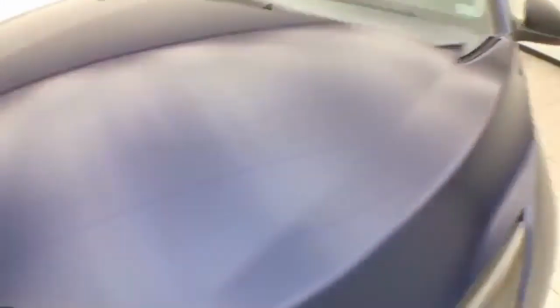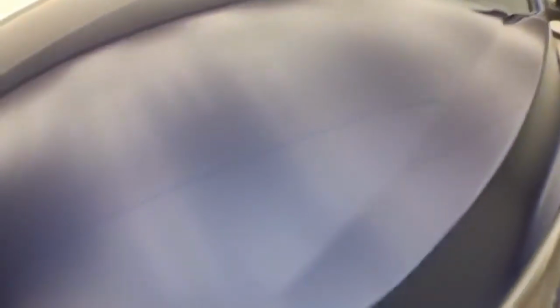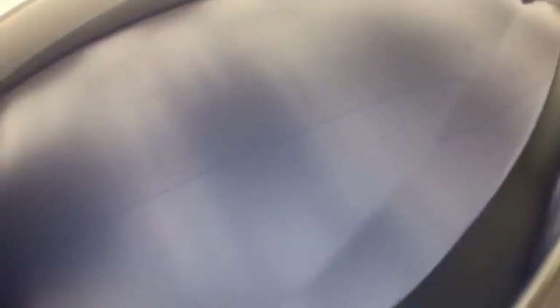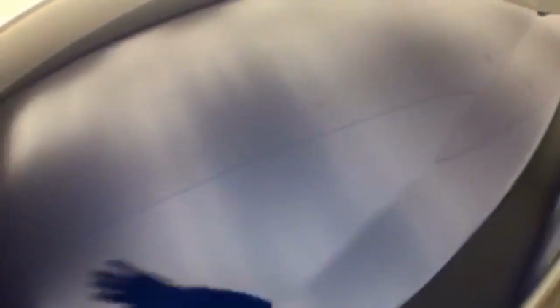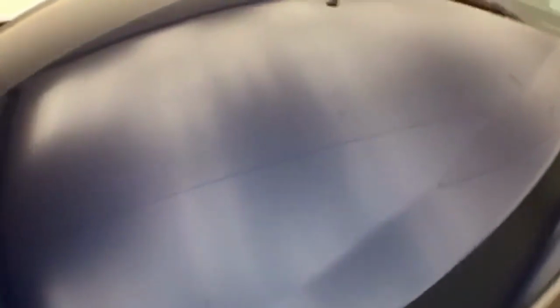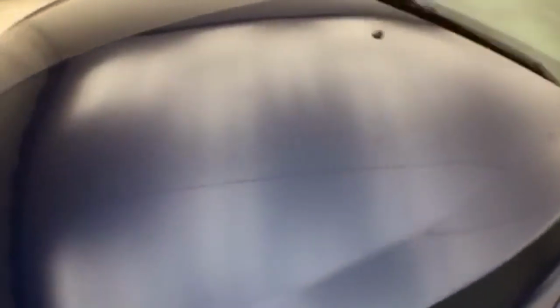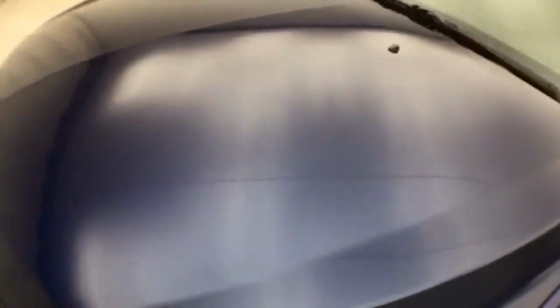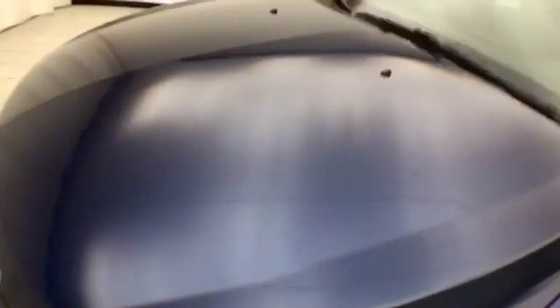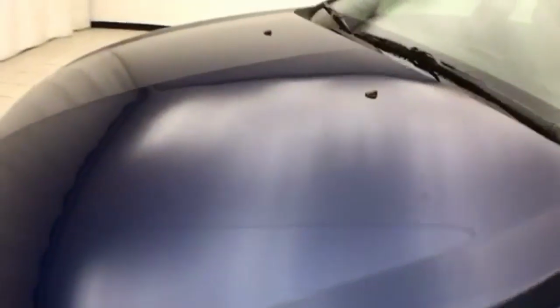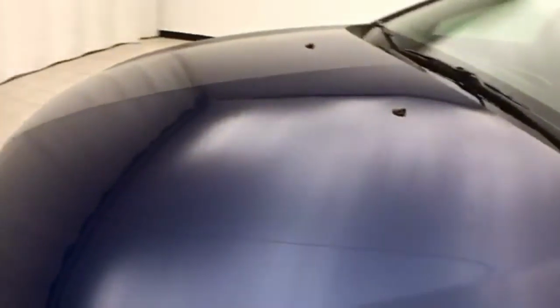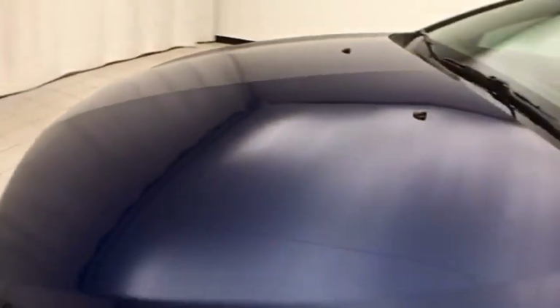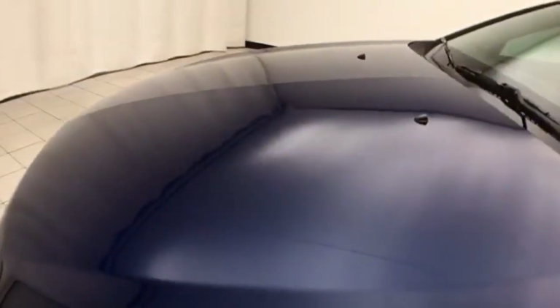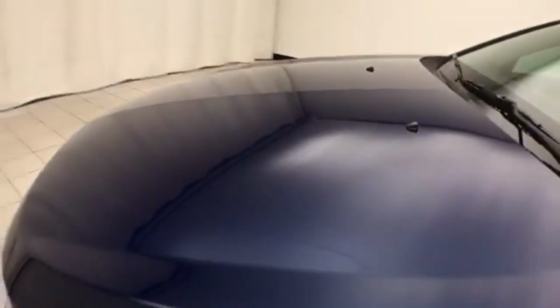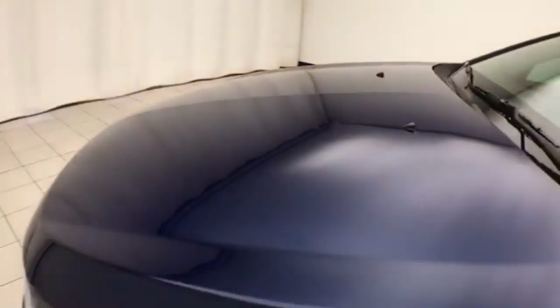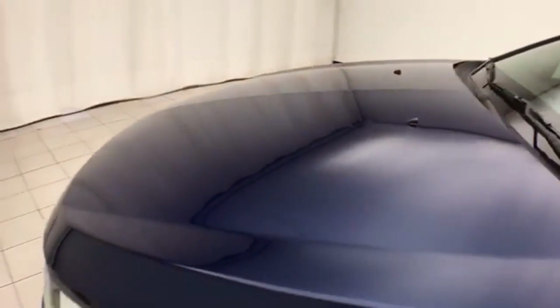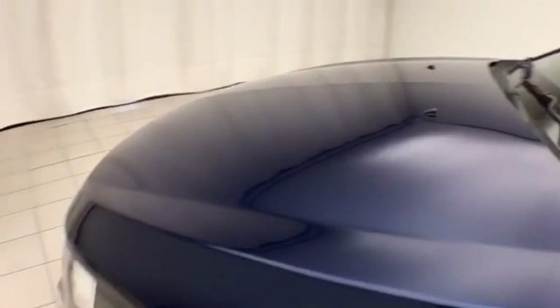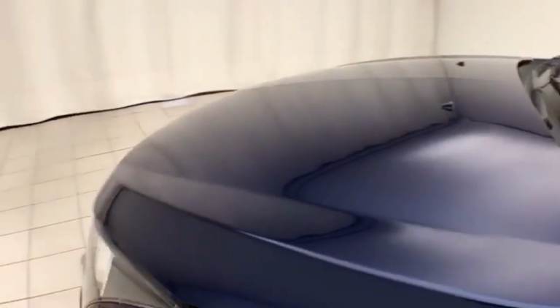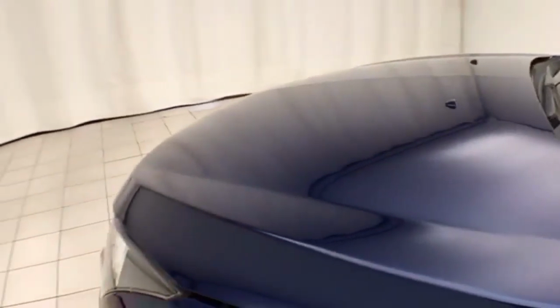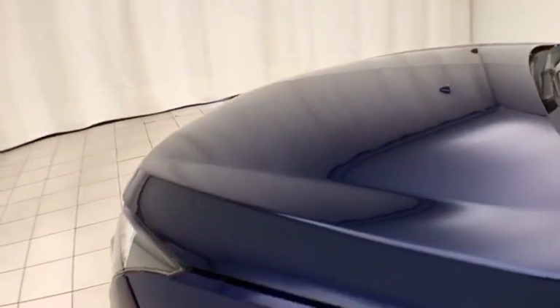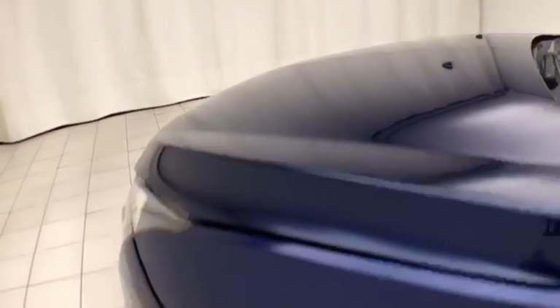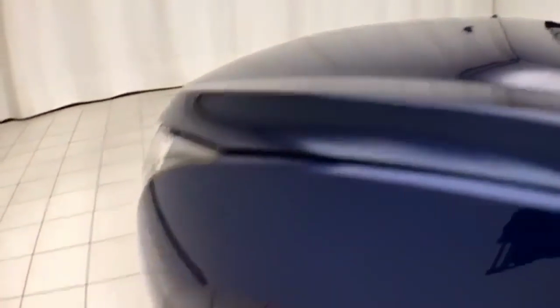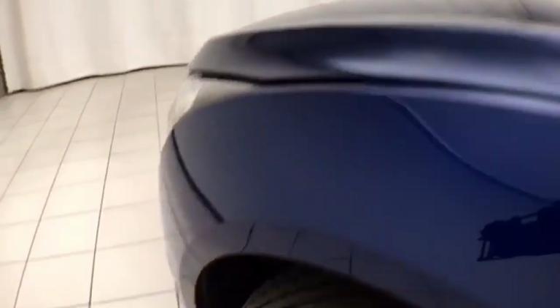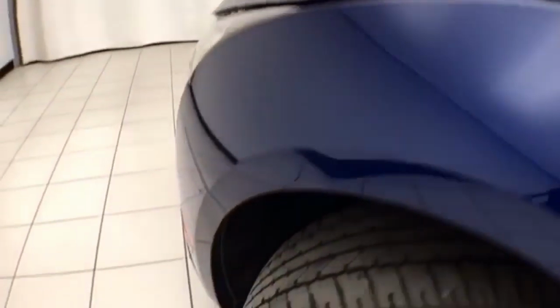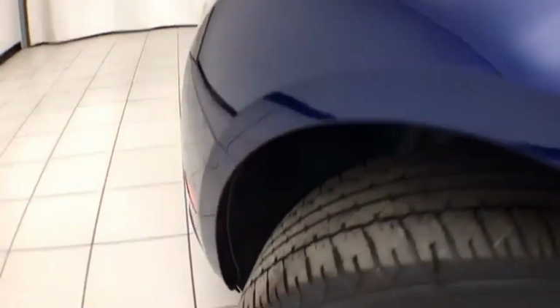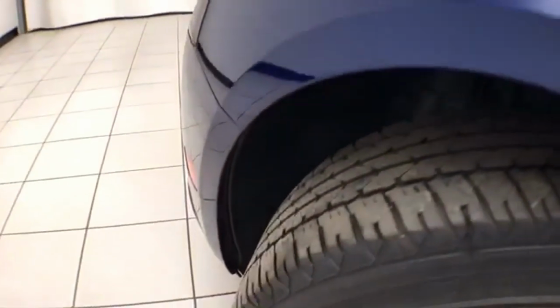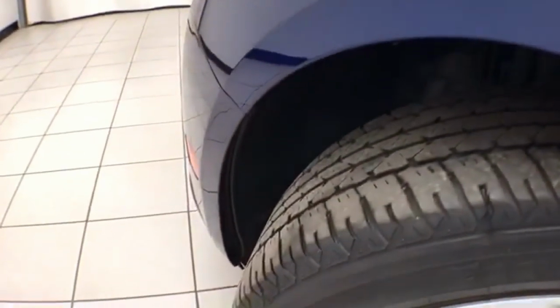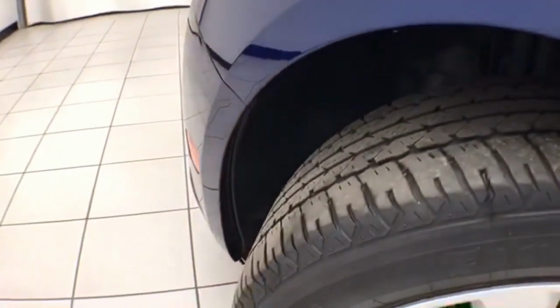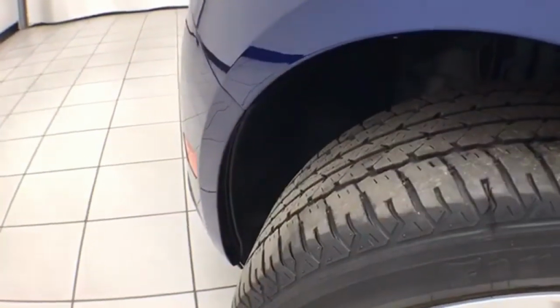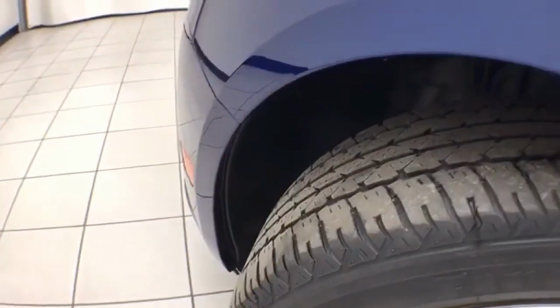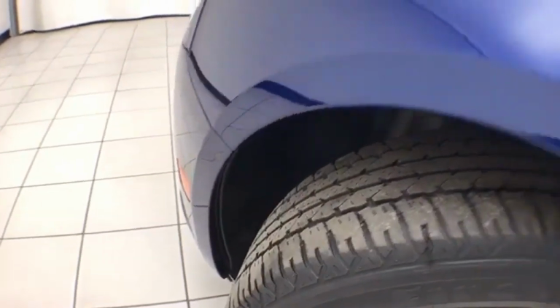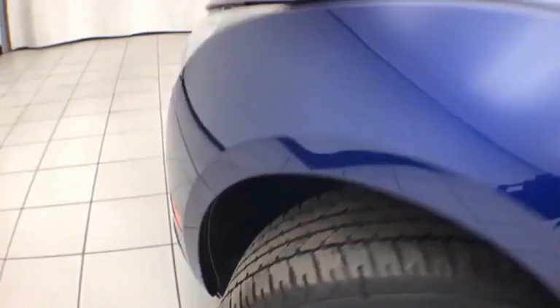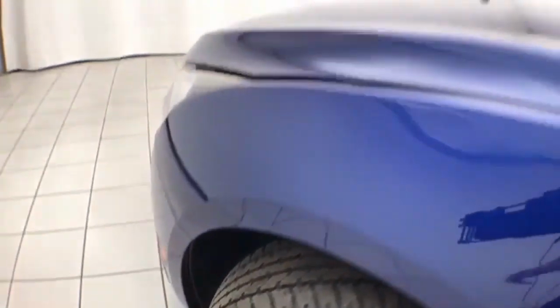Excellent fuel economy: EPA average of 25 miles per gallon in the city and 35 on the highway. Approximately 30 percent of the tire tread remaining.